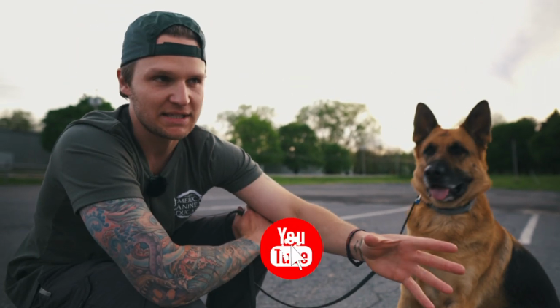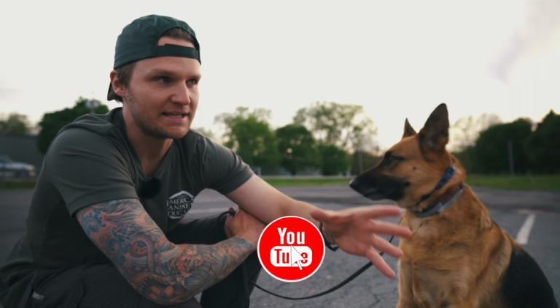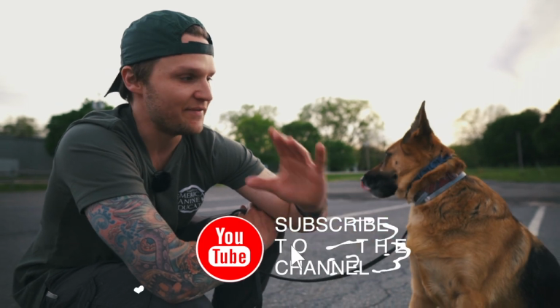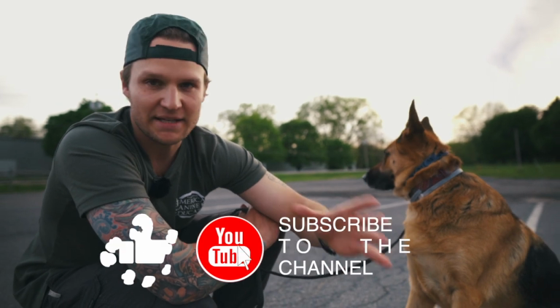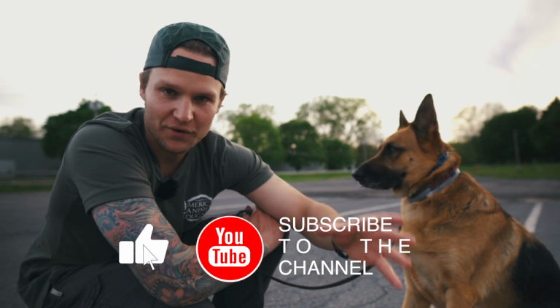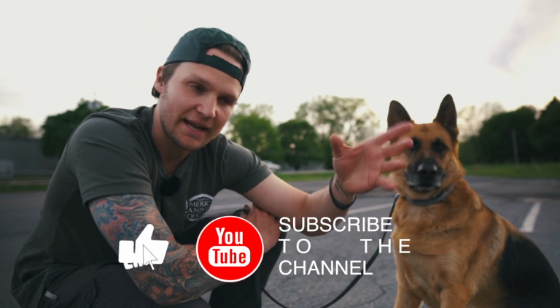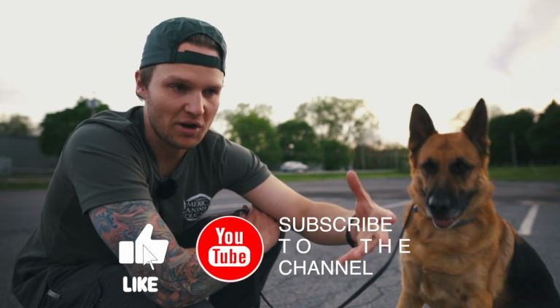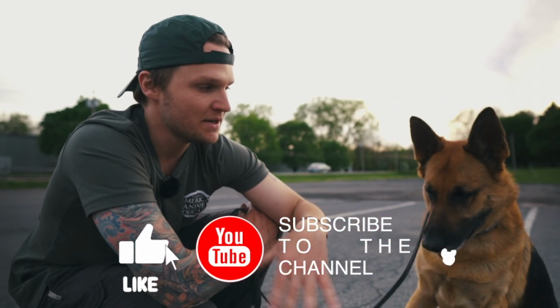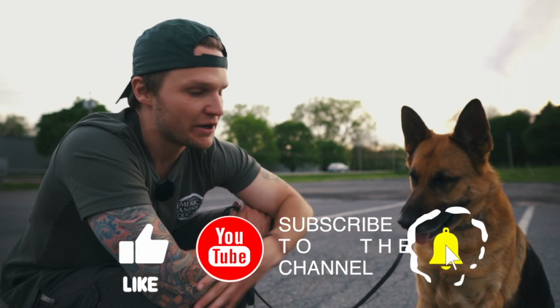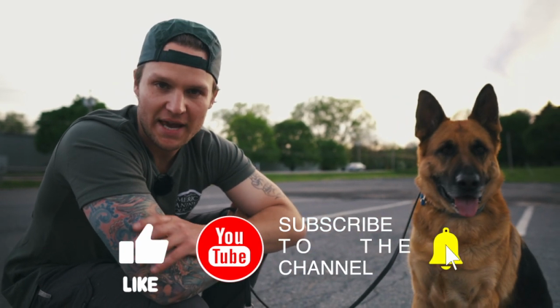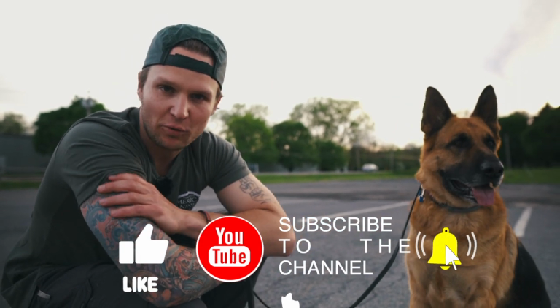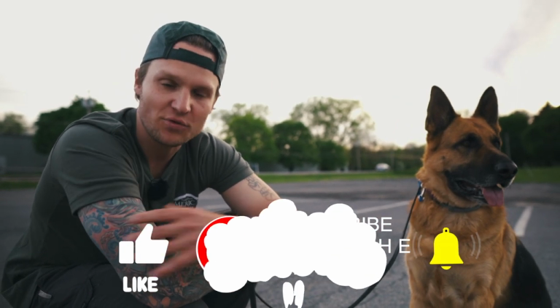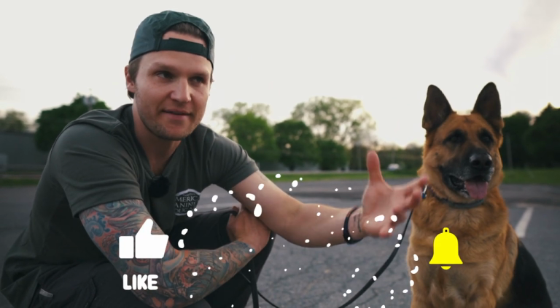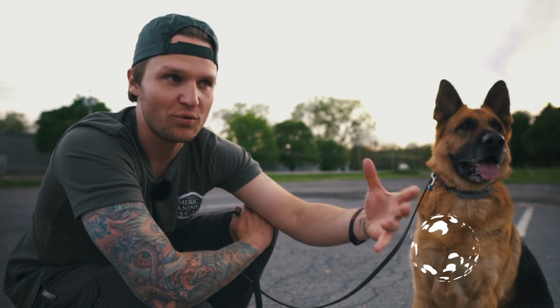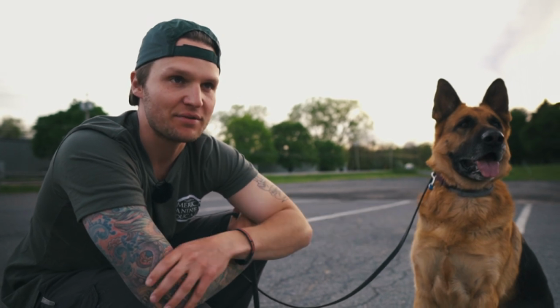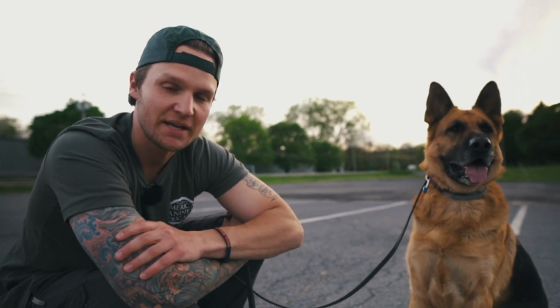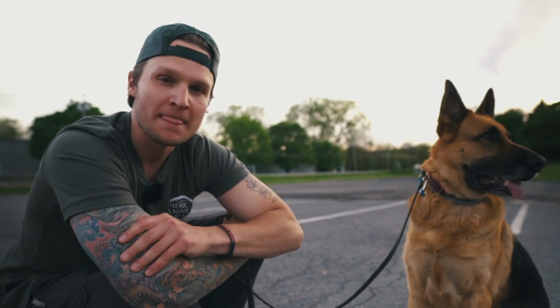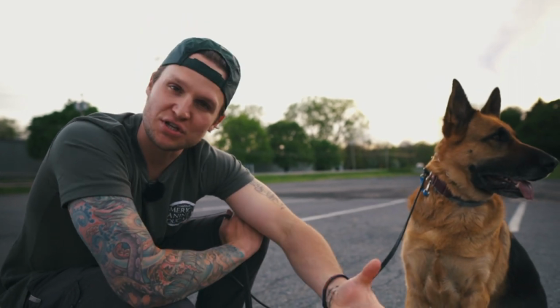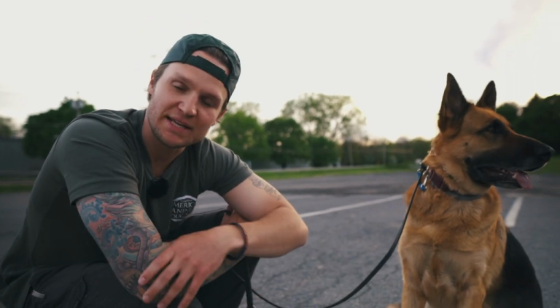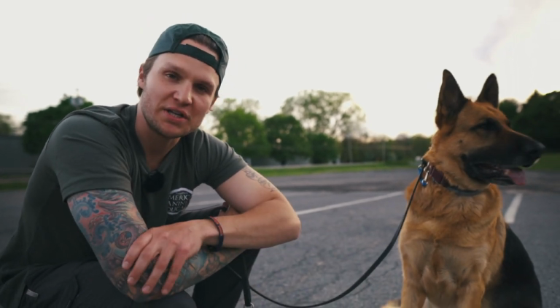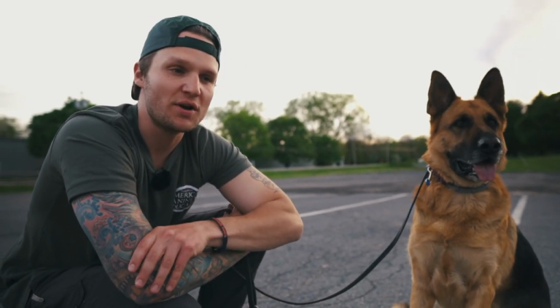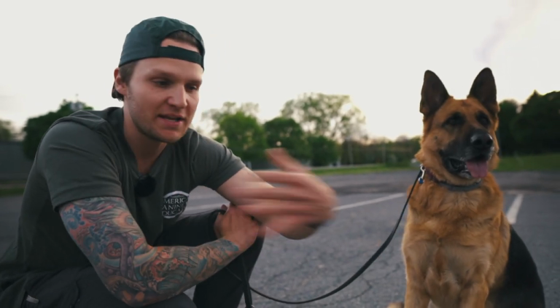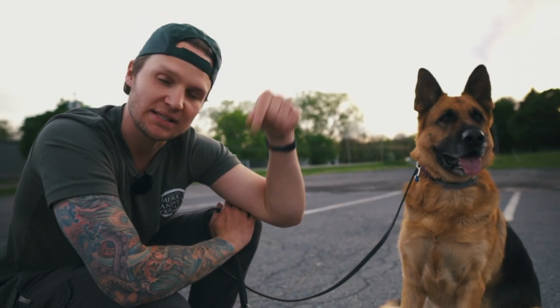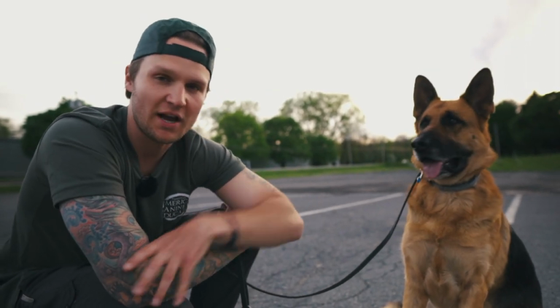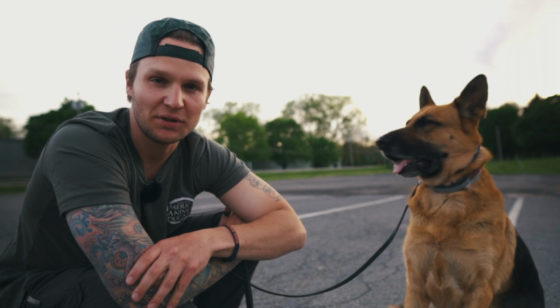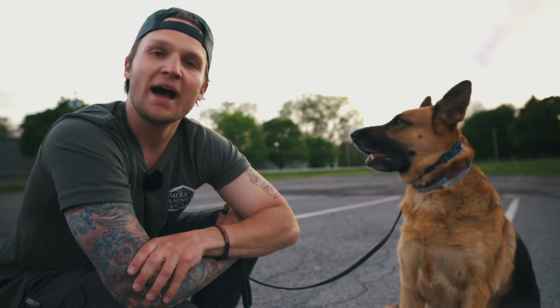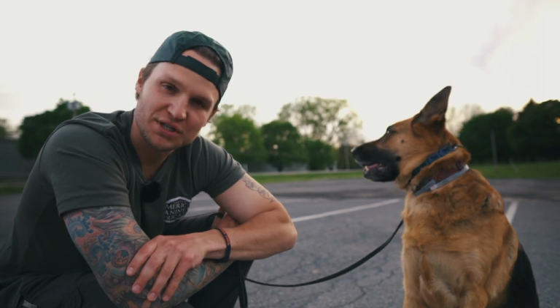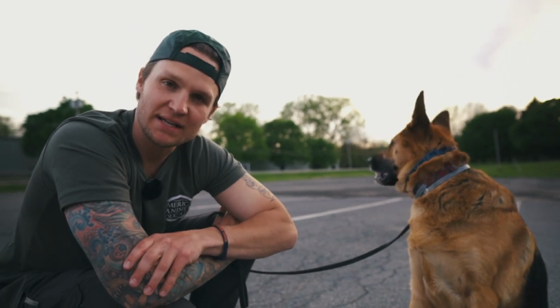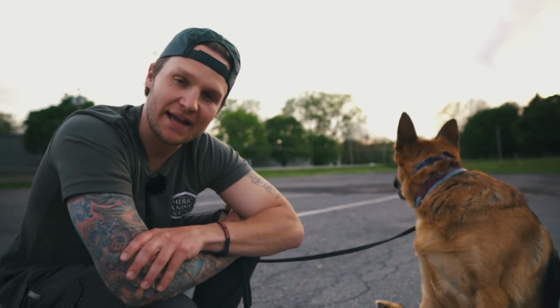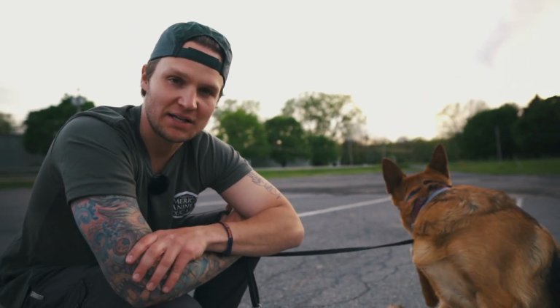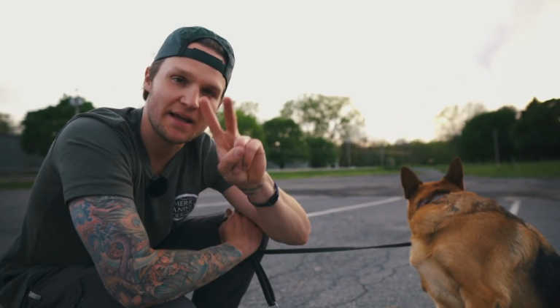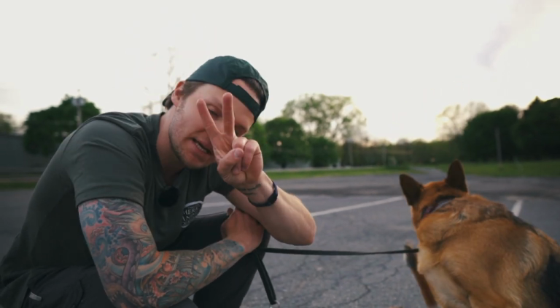So that was three different things with three different dogs — something we've never done before. I hope you guys liked it. If you haven't yet, don't forget to like, subscribe, and turn on your notification bell — we give free giveaways in every single video. If you guys have any questions, leave them in the comments below. I appreciate you guys — we'll talk to you next time, peace.